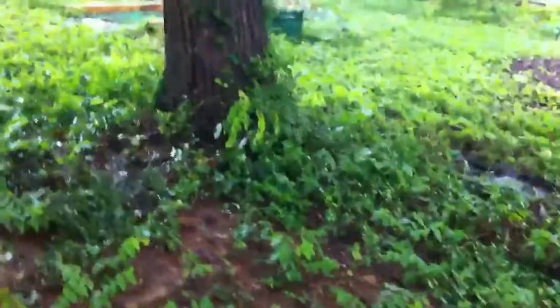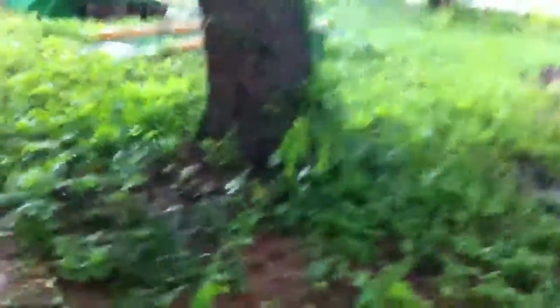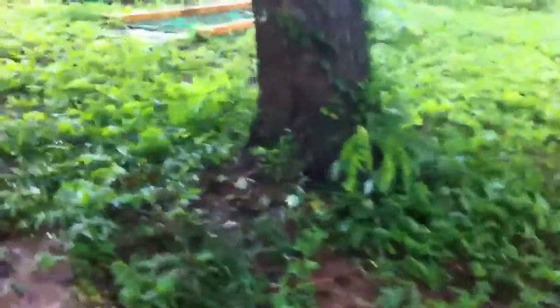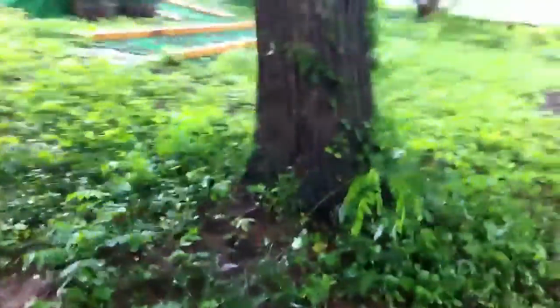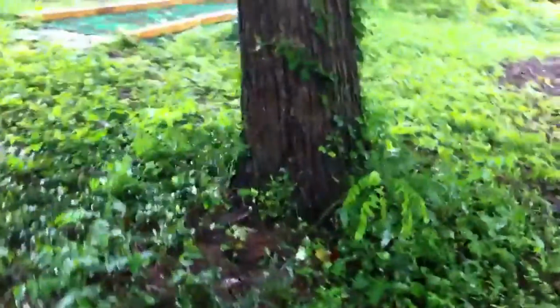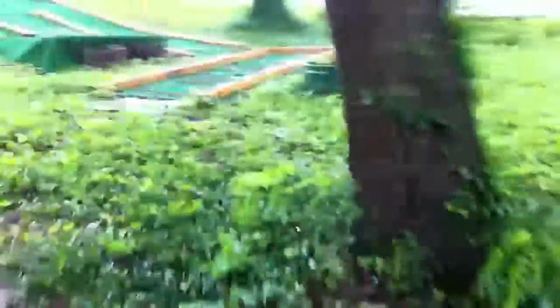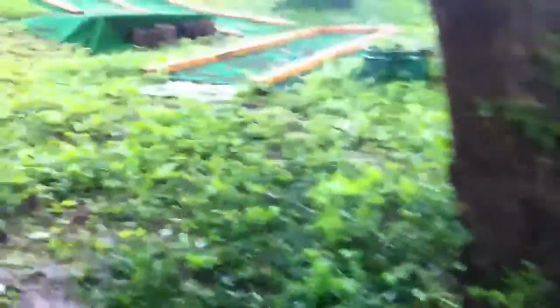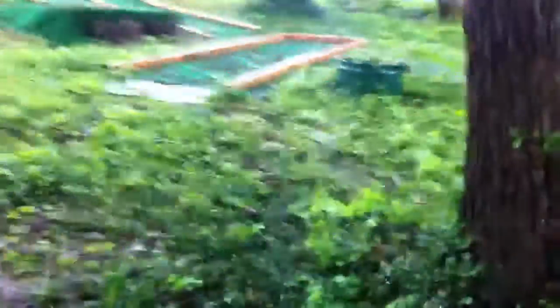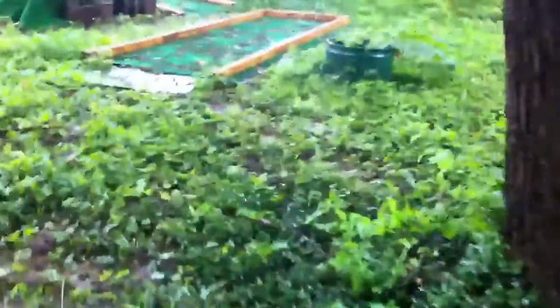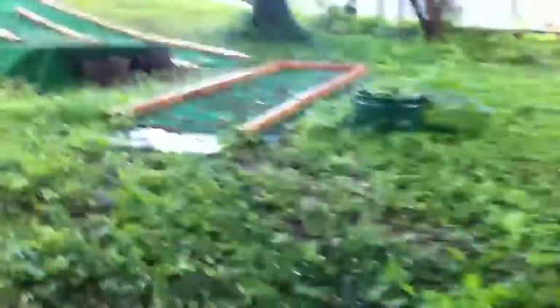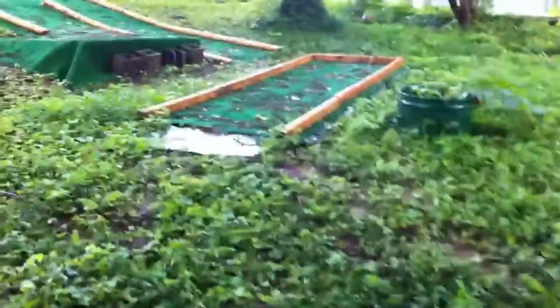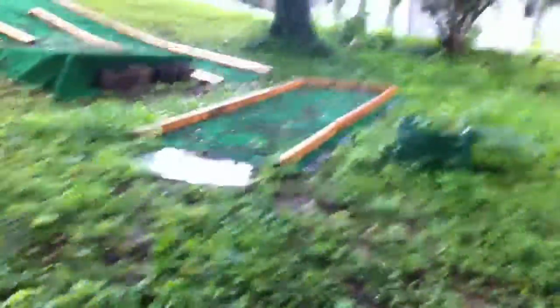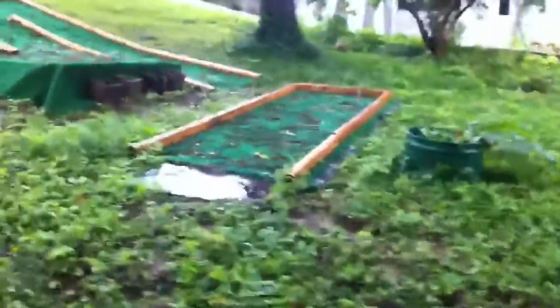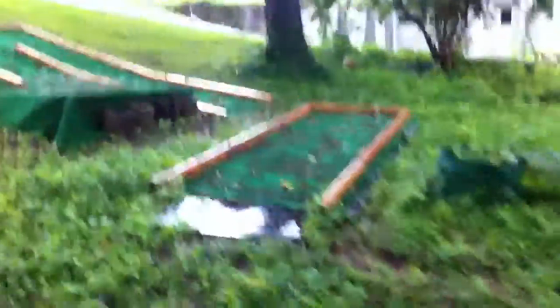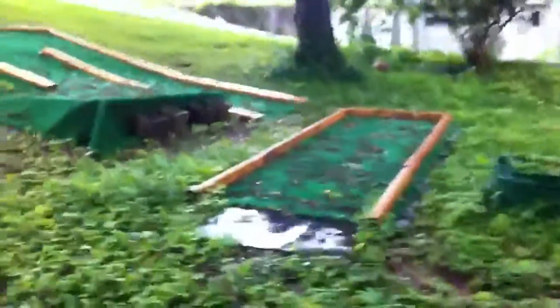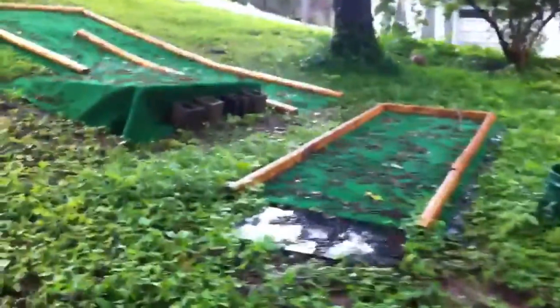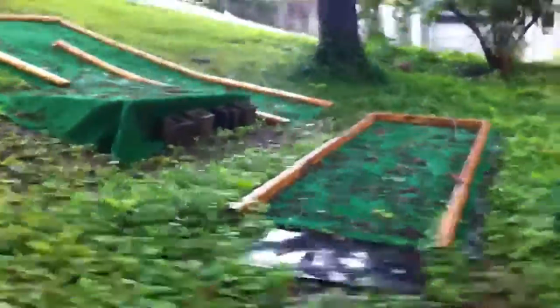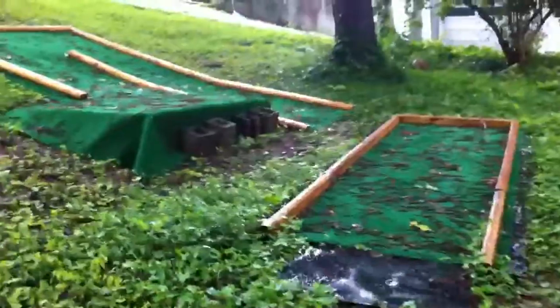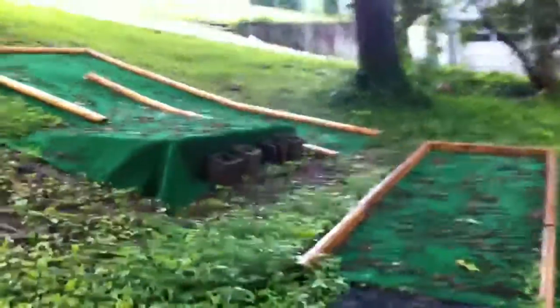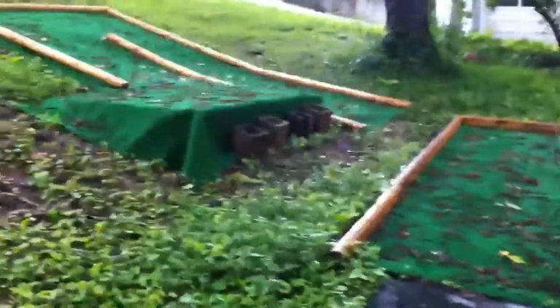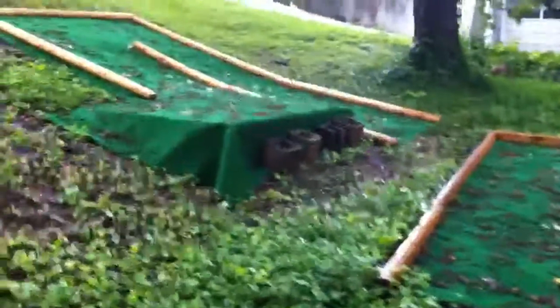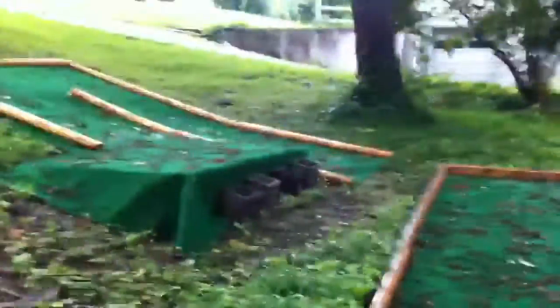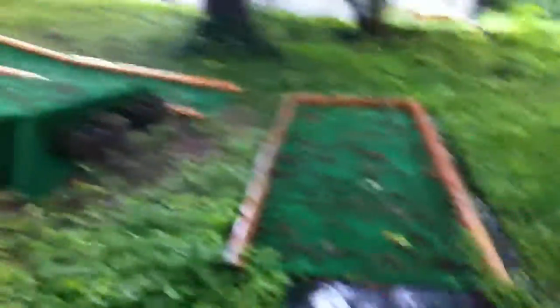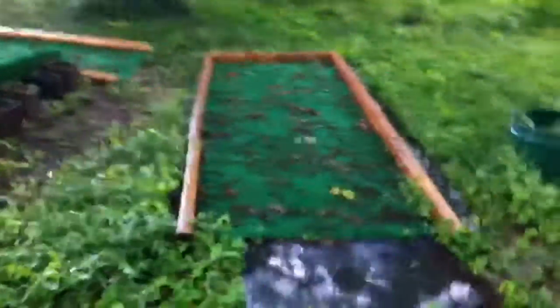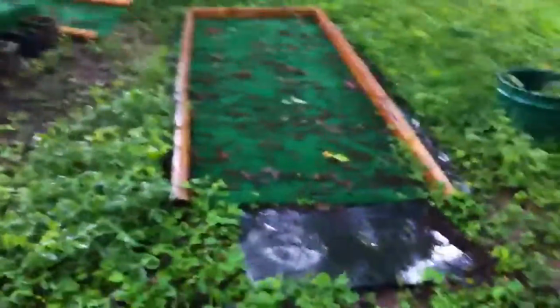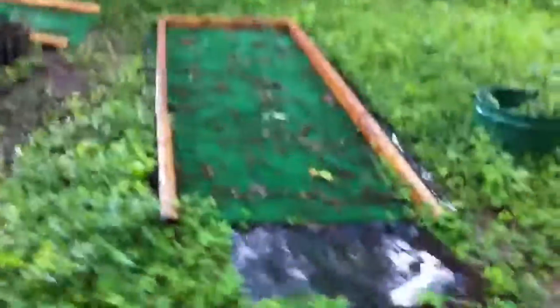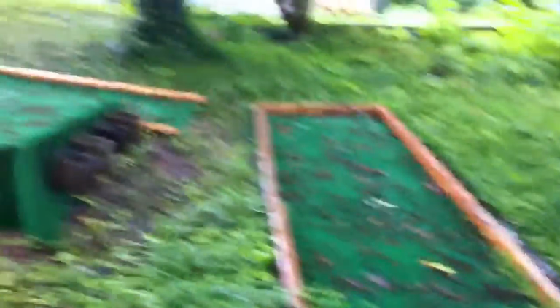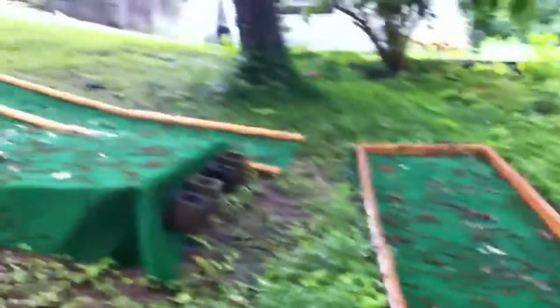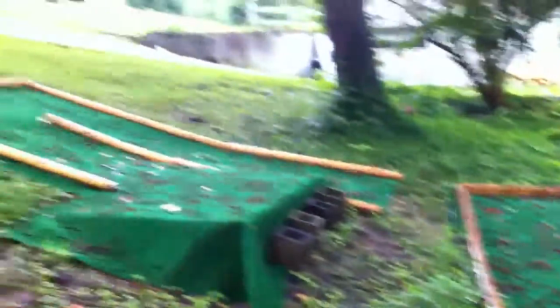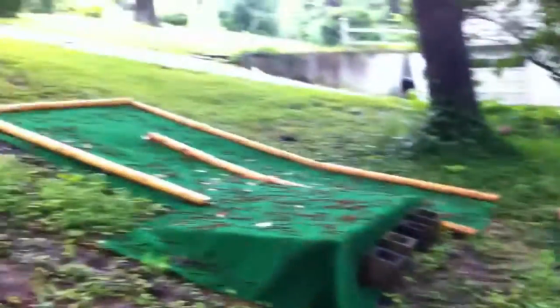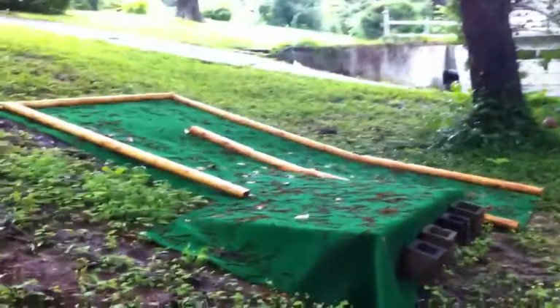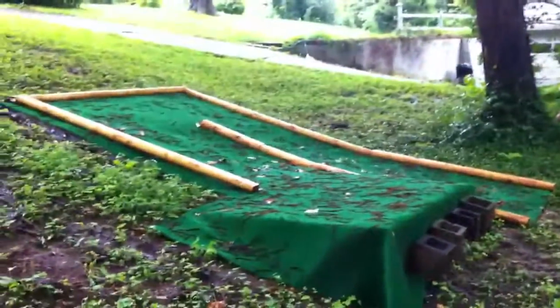Here's where it's coming together. Doesn't look like much right now, but it will get there. Hole one. Hole two.